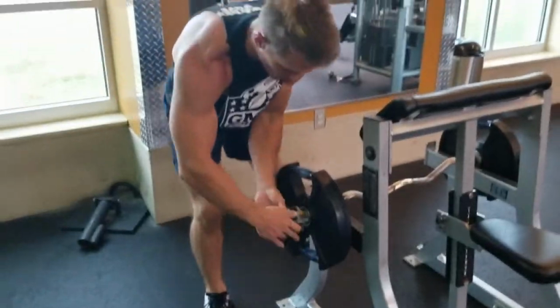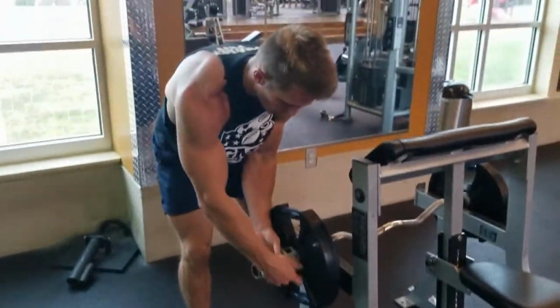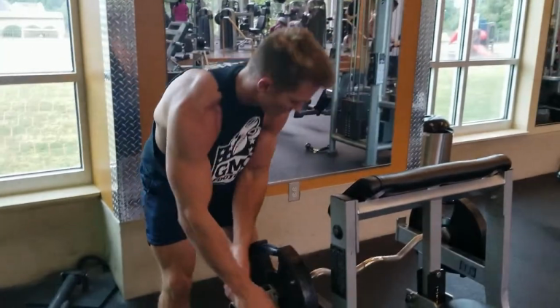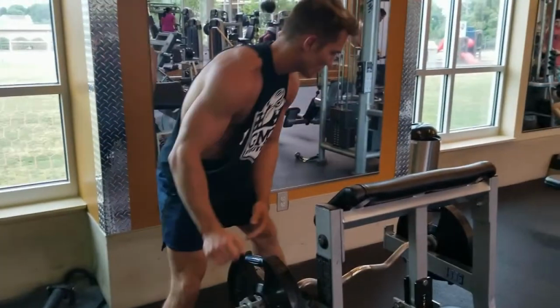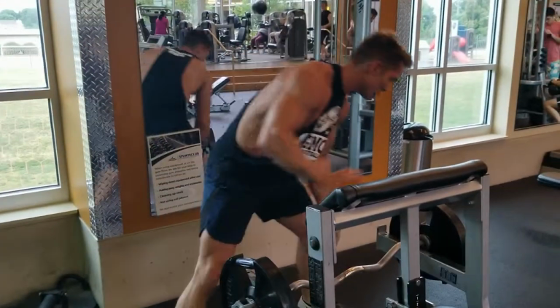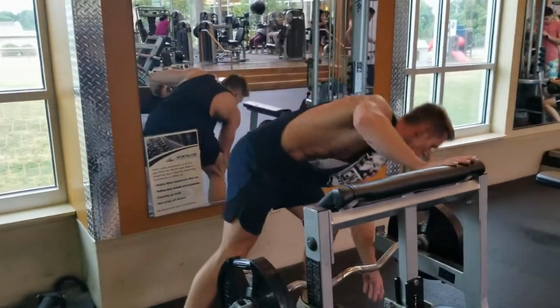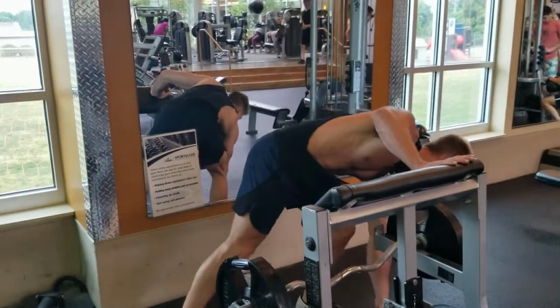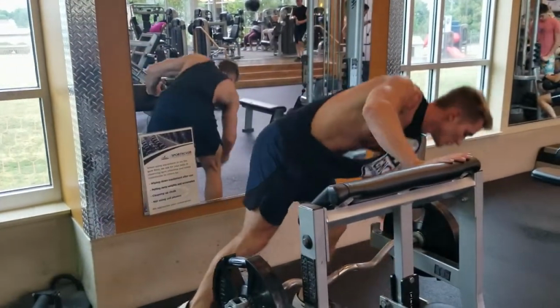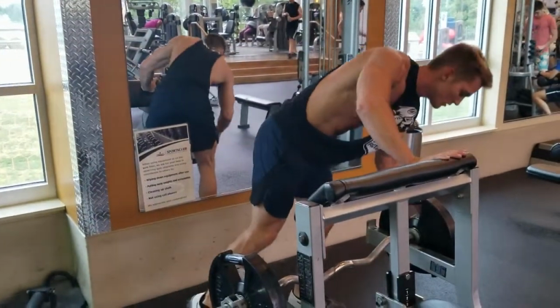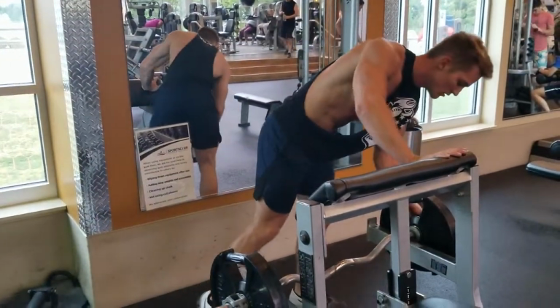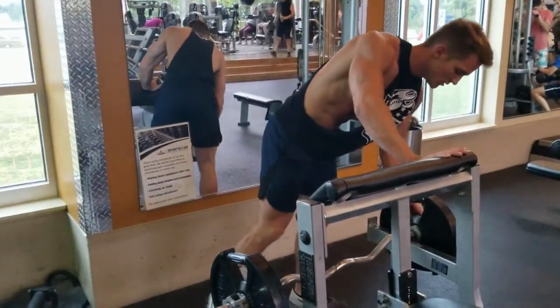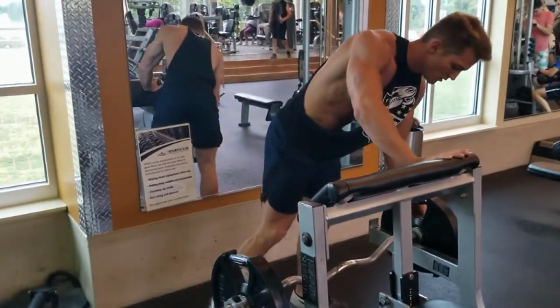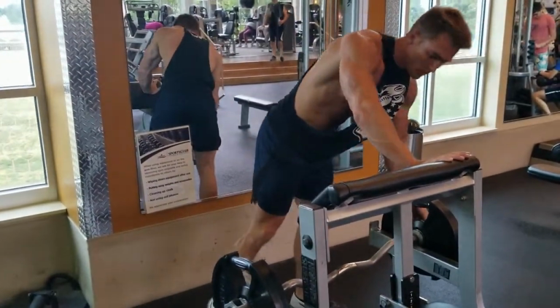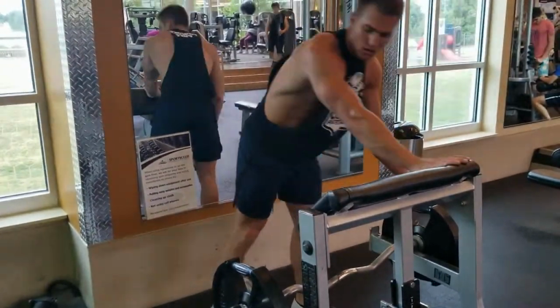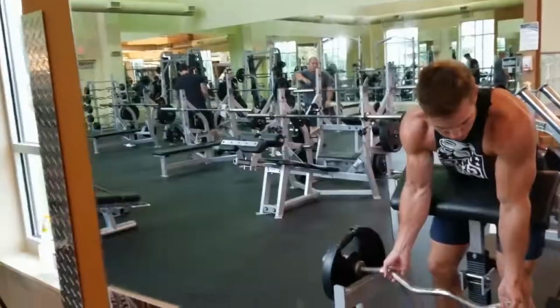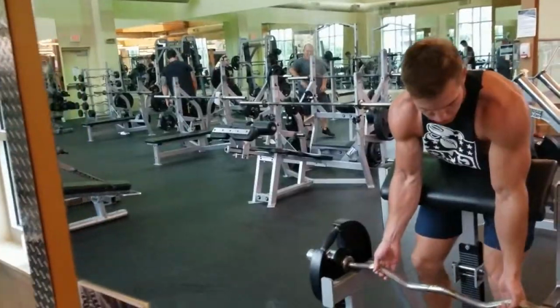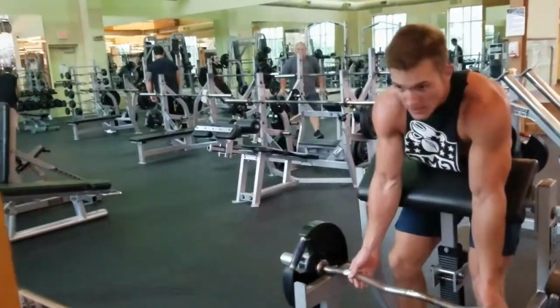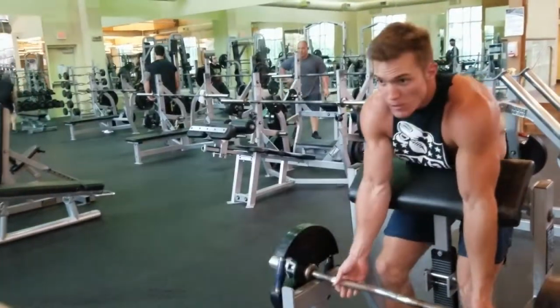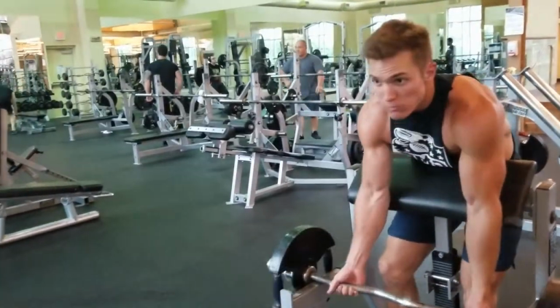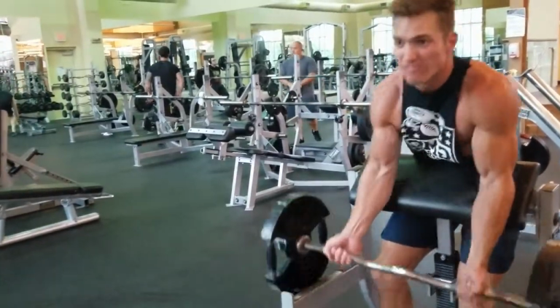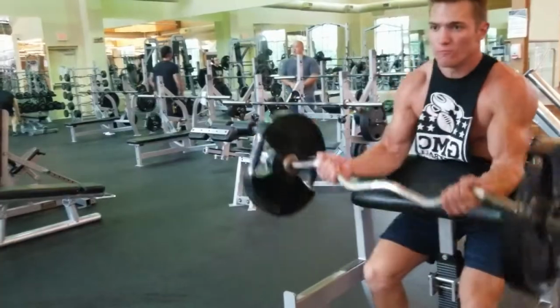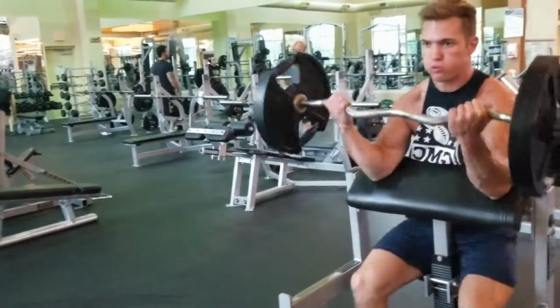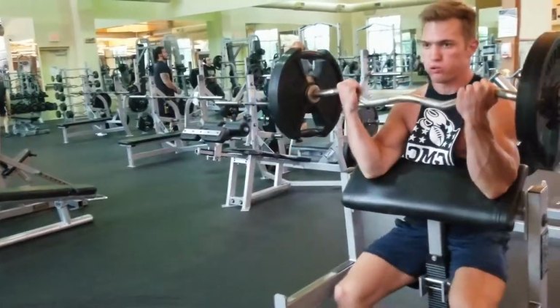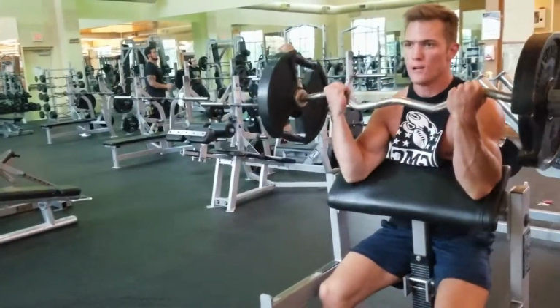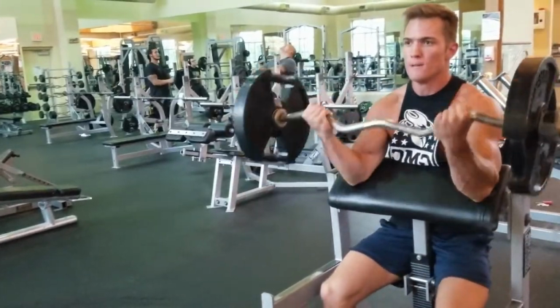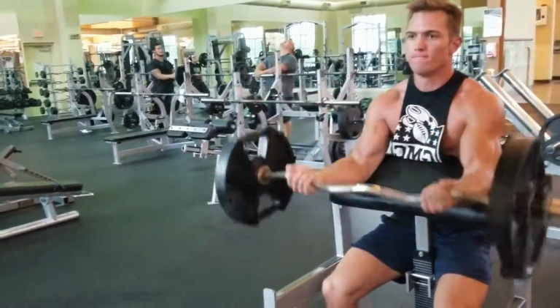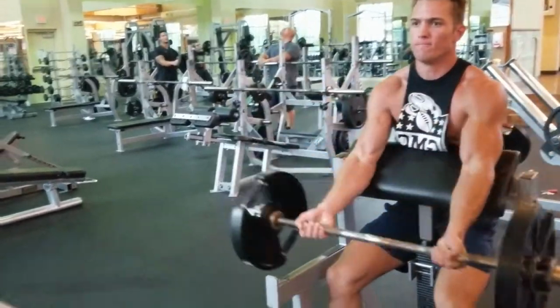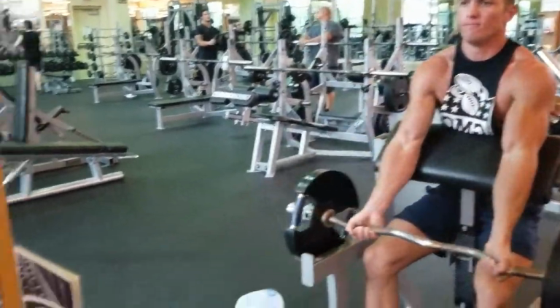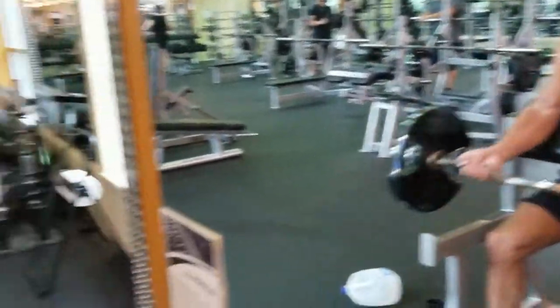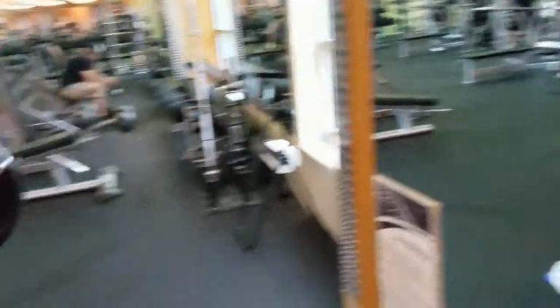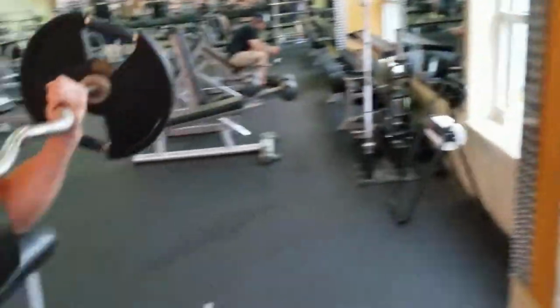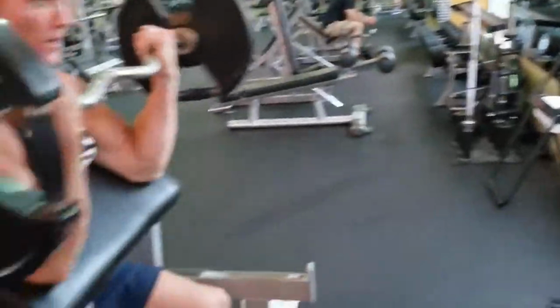Putting the safety clamps on there — always put those safety clamps on the preacher curl because those weights will fall off no problem. Curling them up, curling them down, curling them all around, baby.